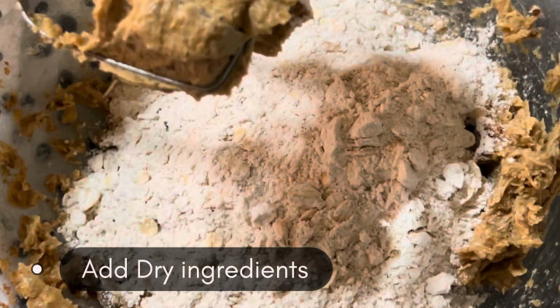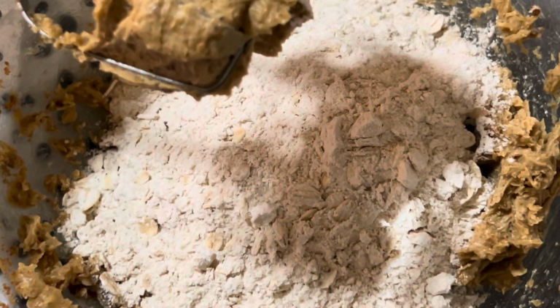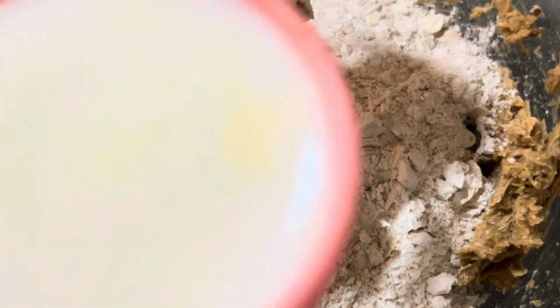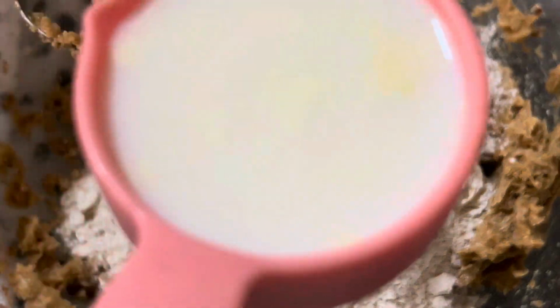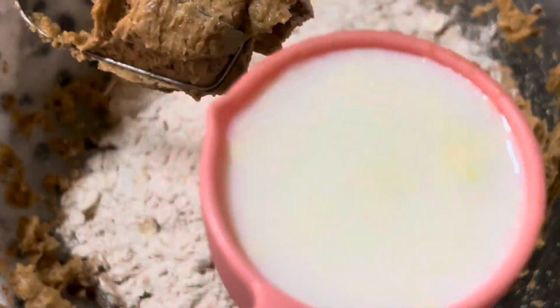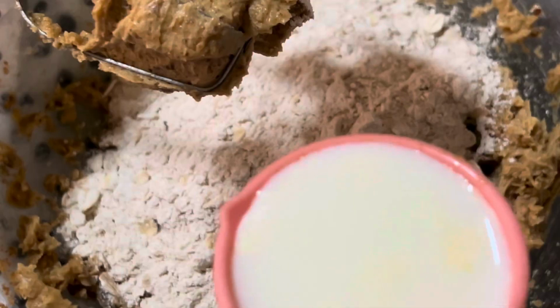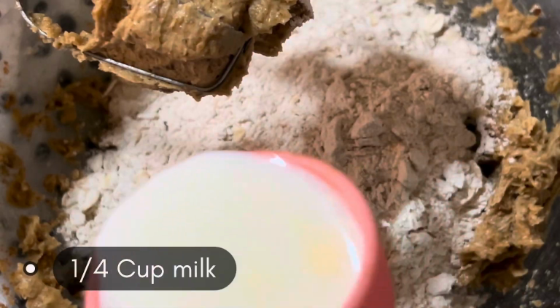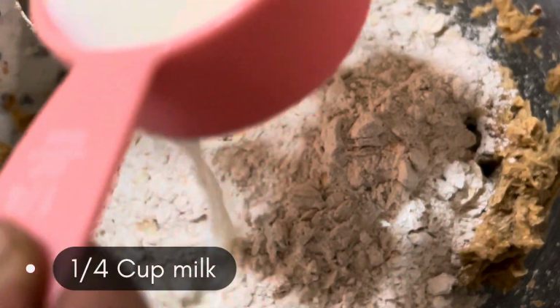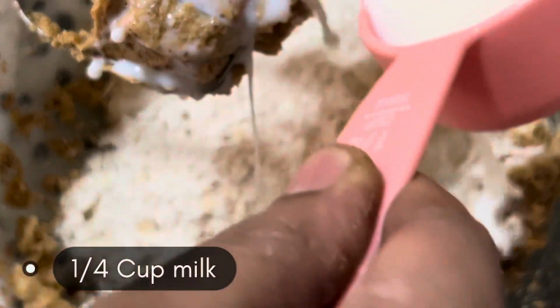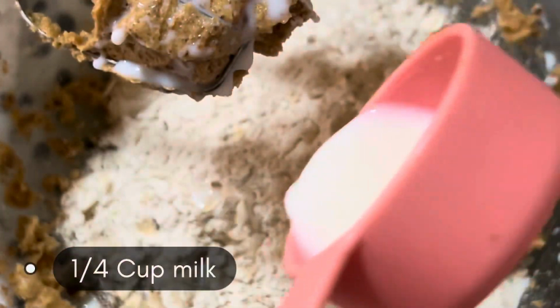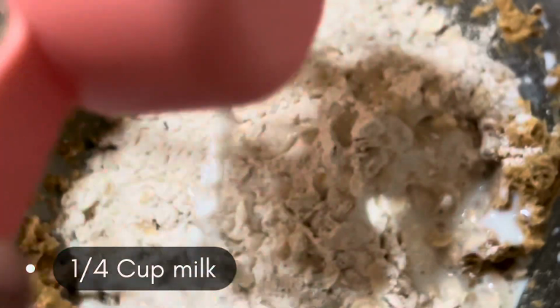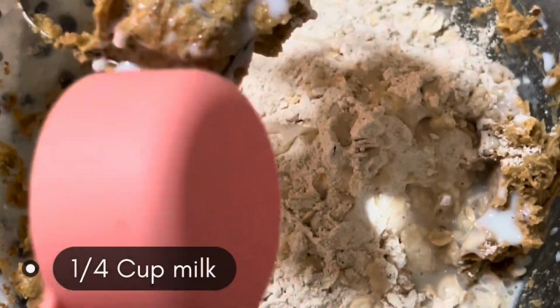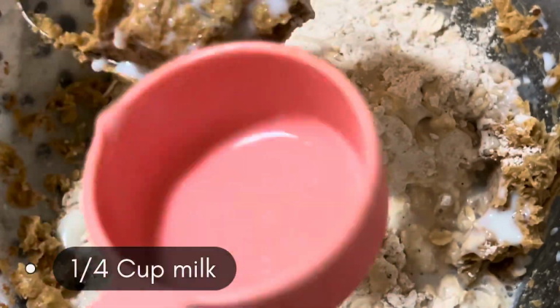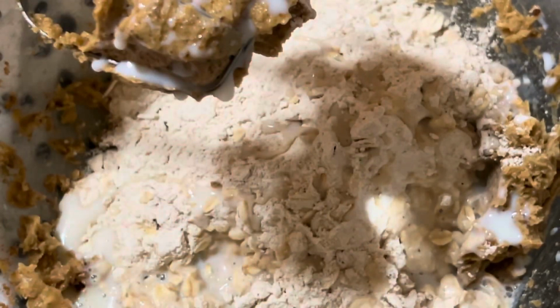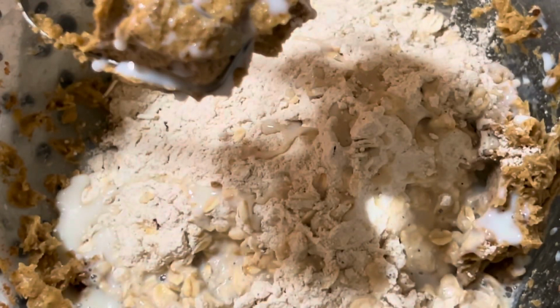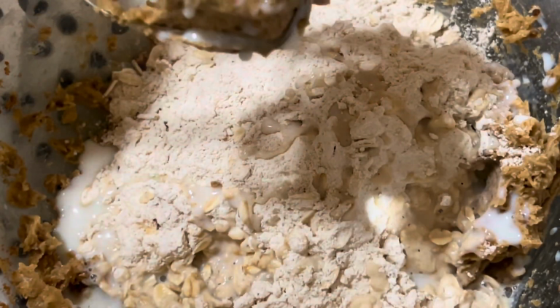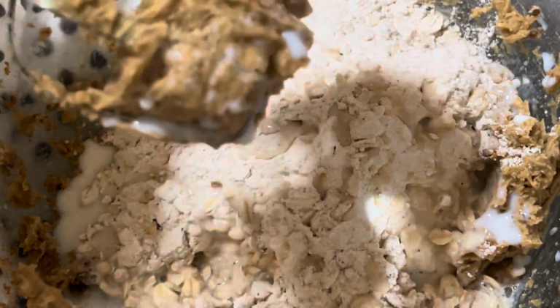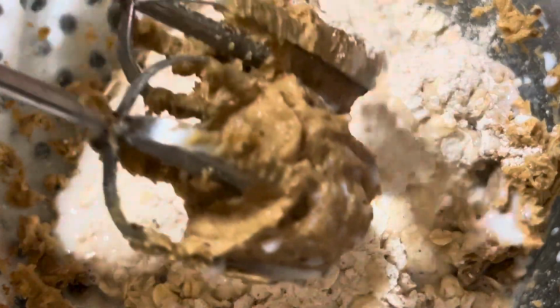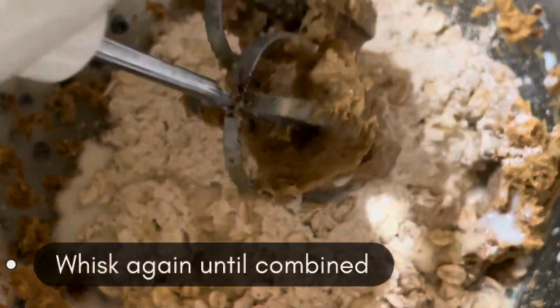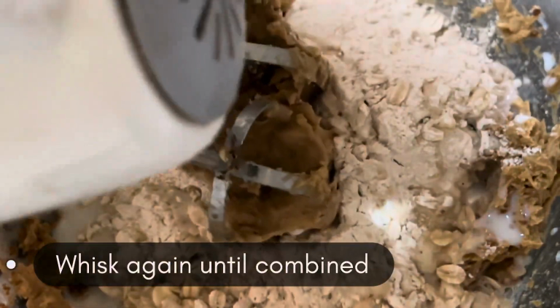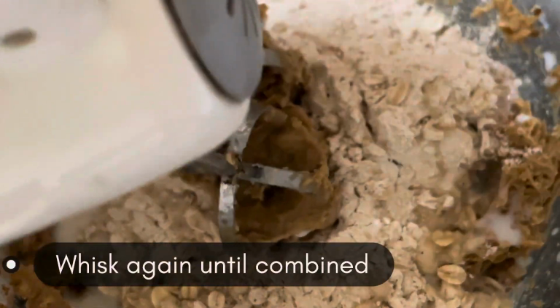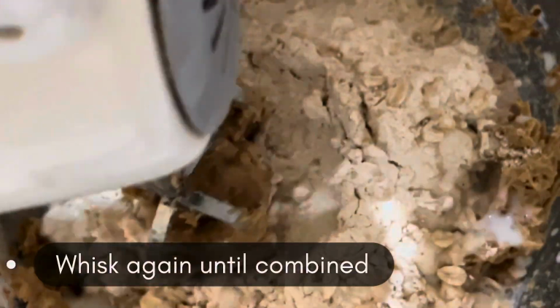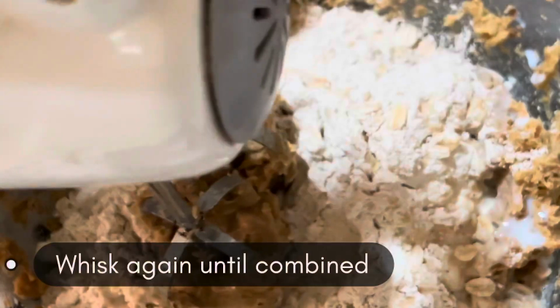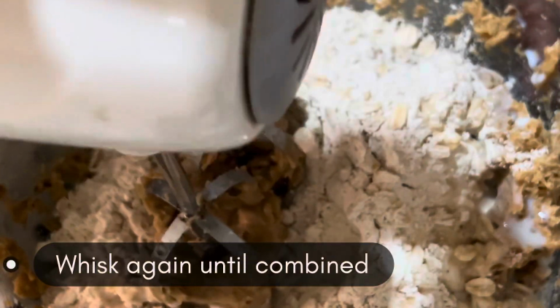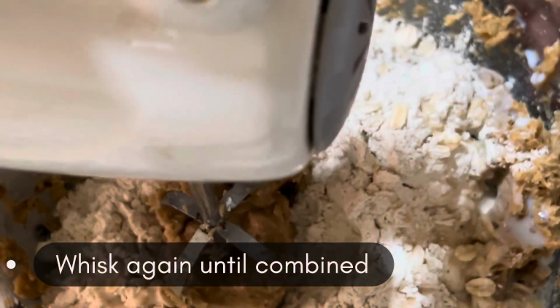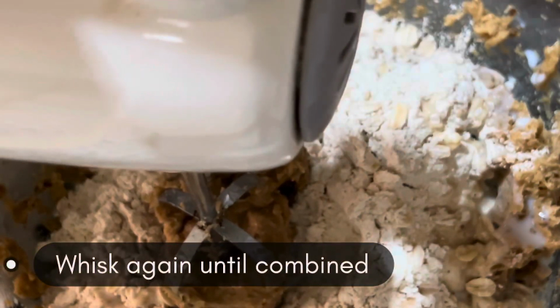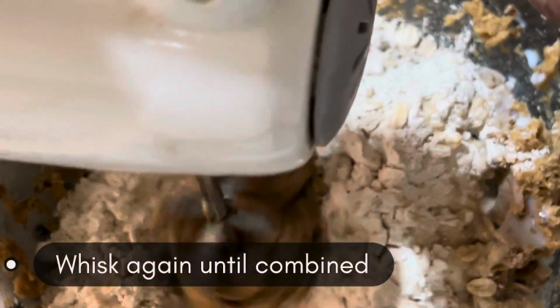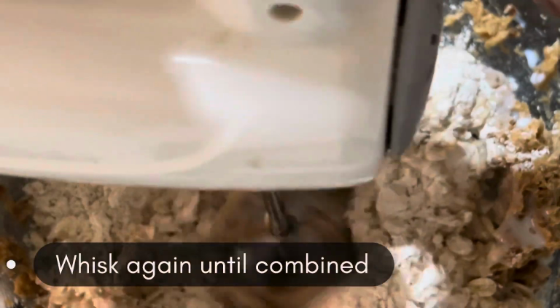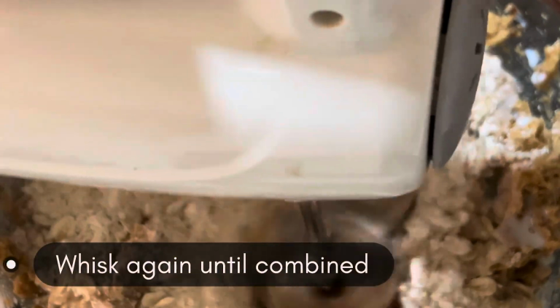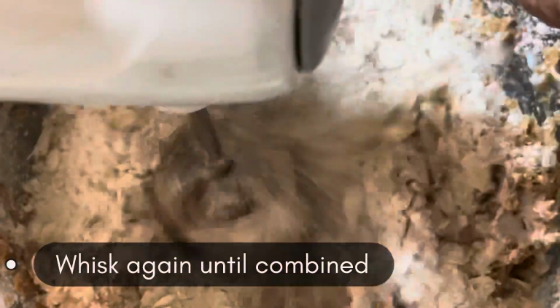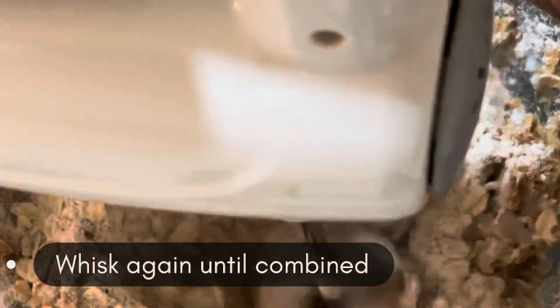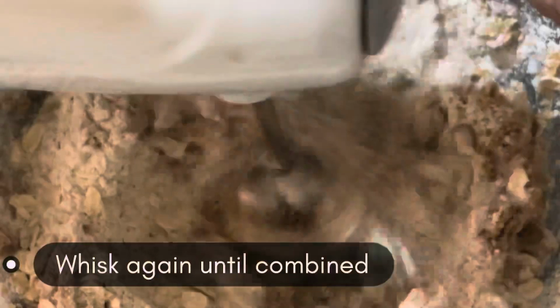After adding the dry ingredients, to combine the batter we are going to add half a cup of milk and again whisk for just two to three minutes until you get that dough consistency.